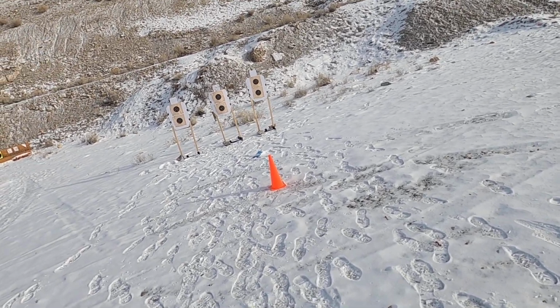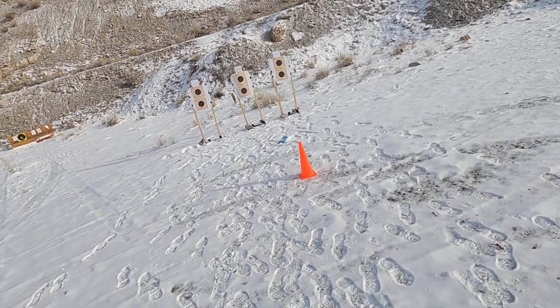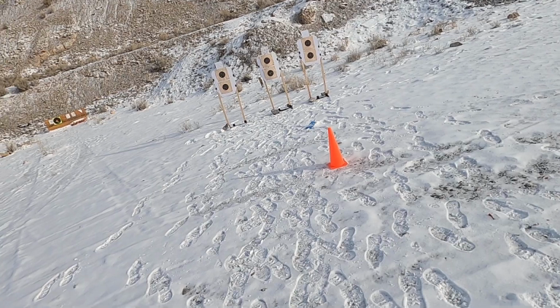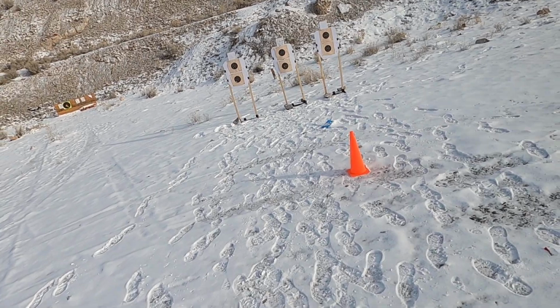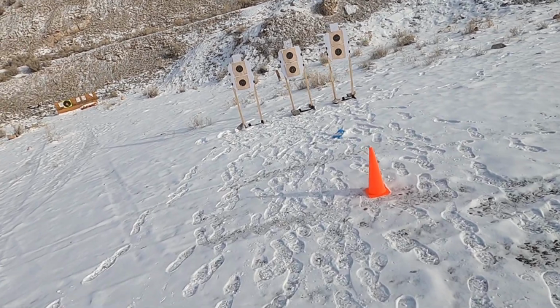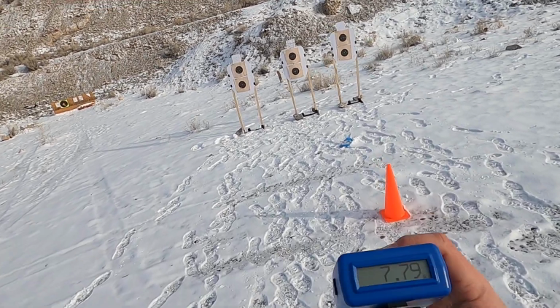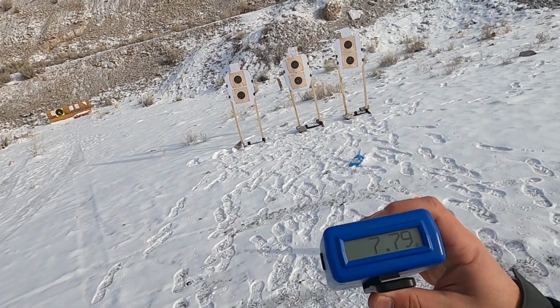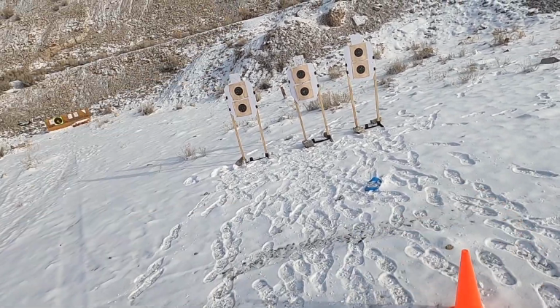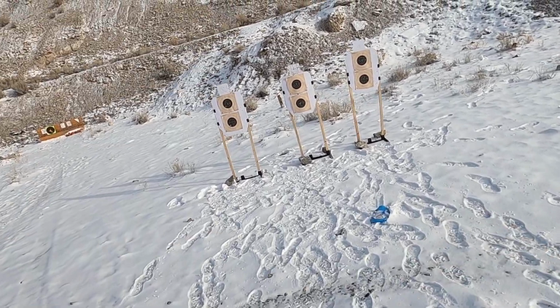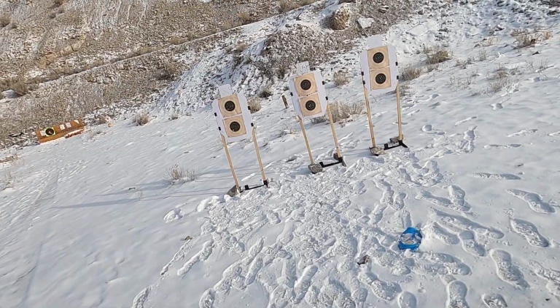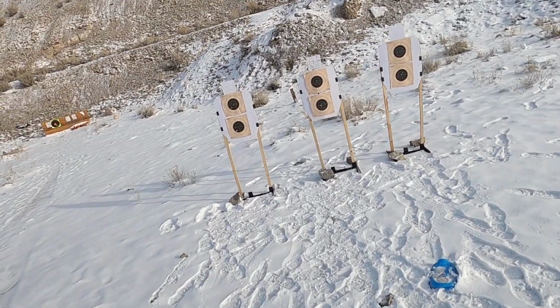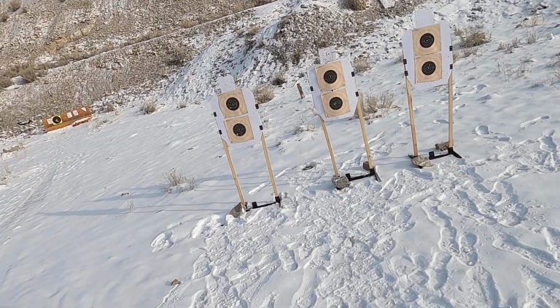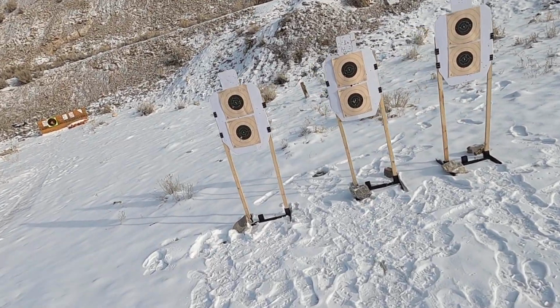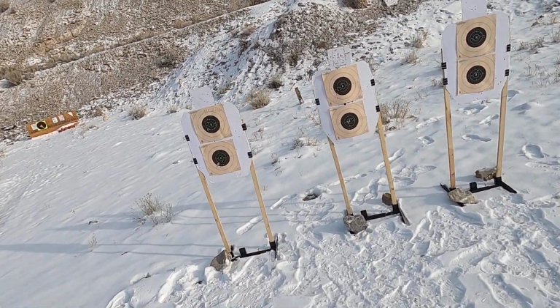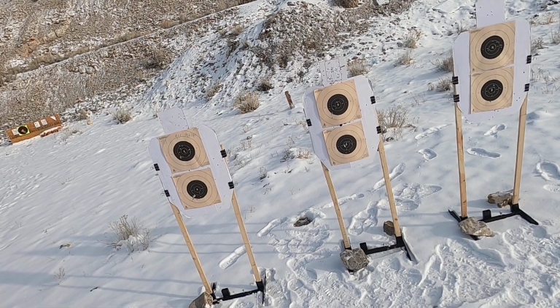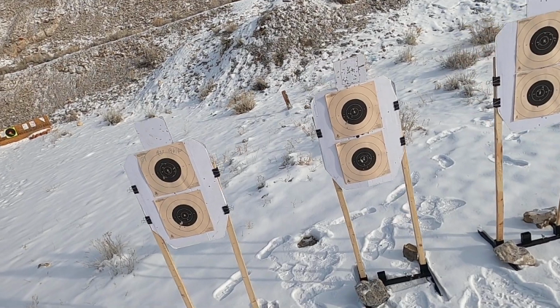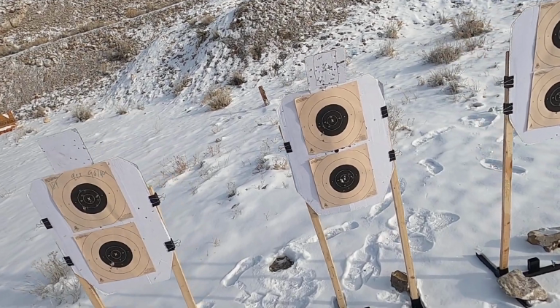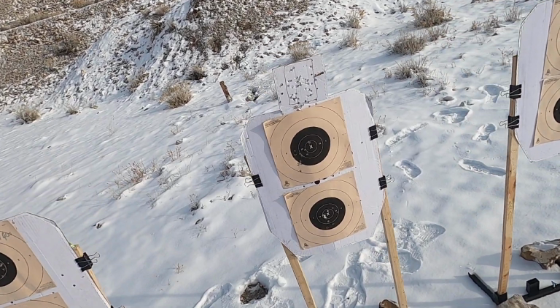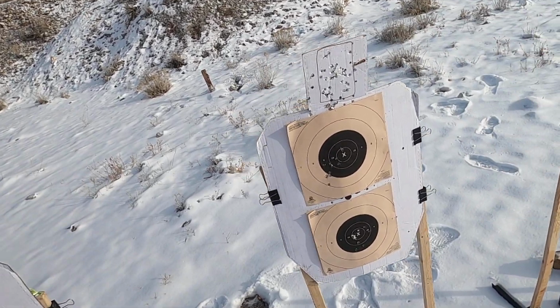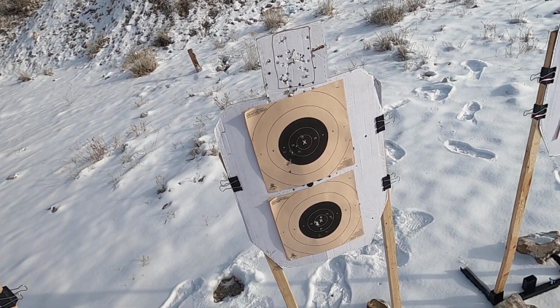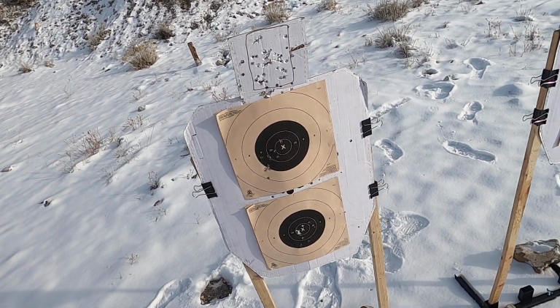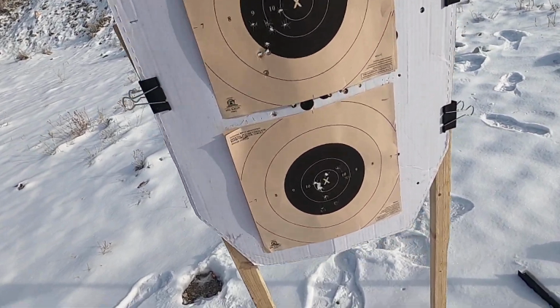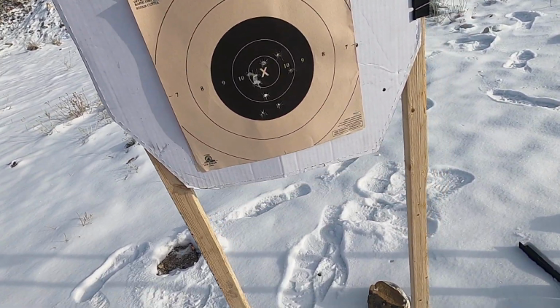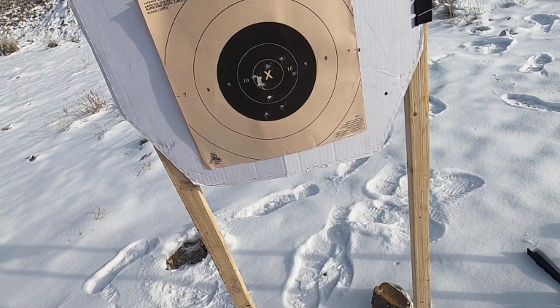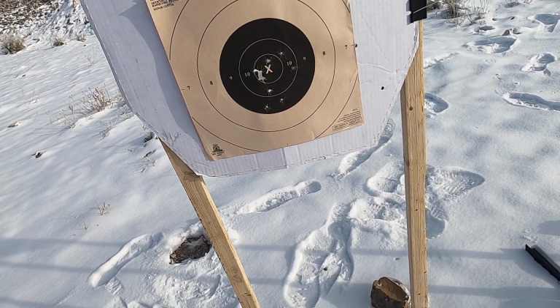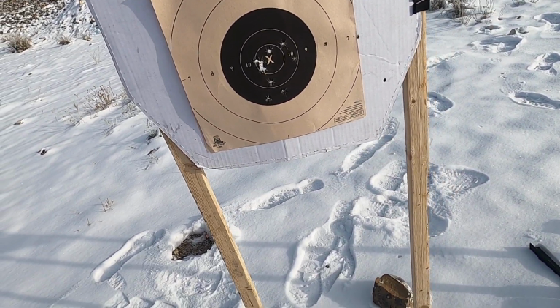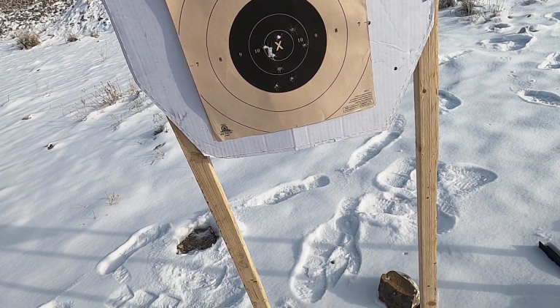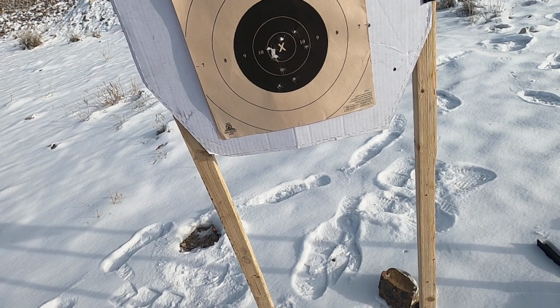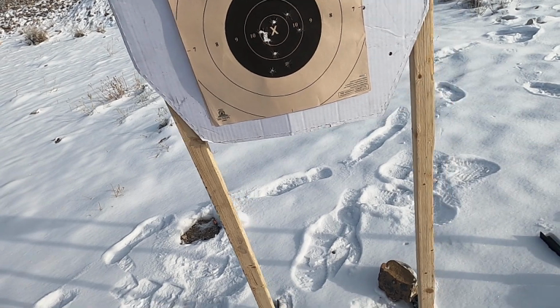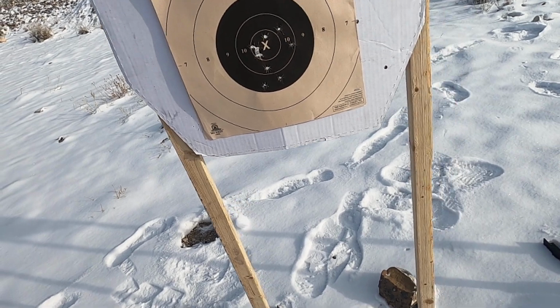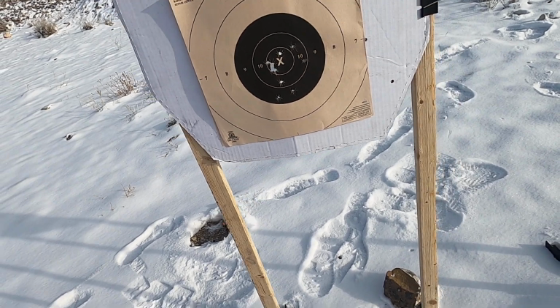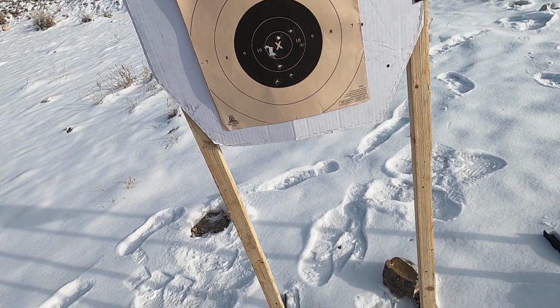That felt better. Shot in 779. One of the big things is I'm getting used to using the Glock sights again. Our score there was a 98 — I can't complain with that with this old gun.